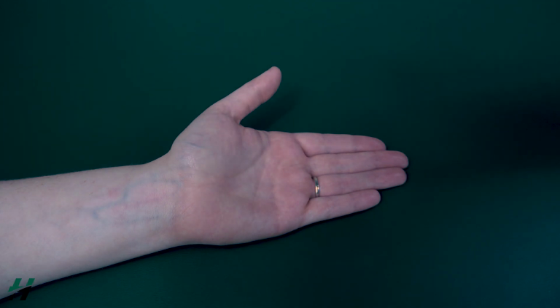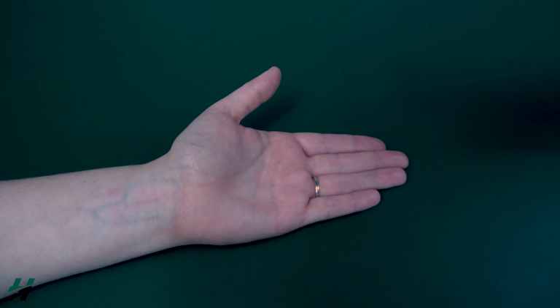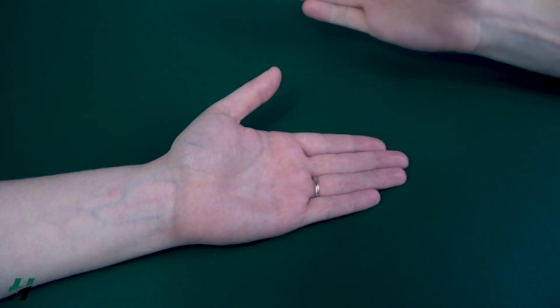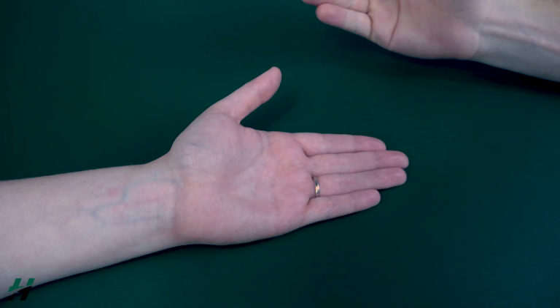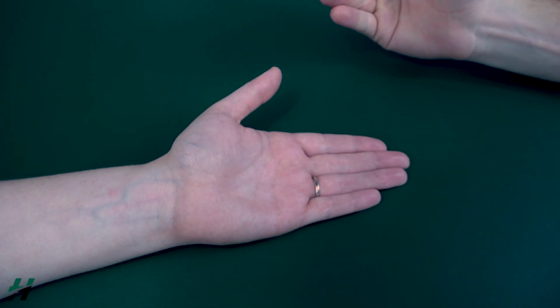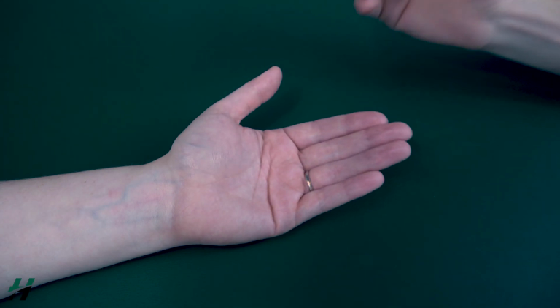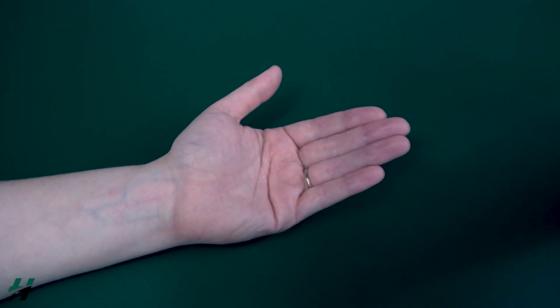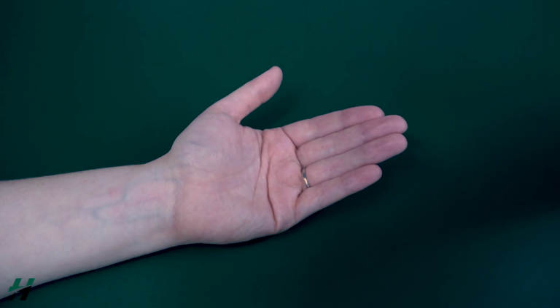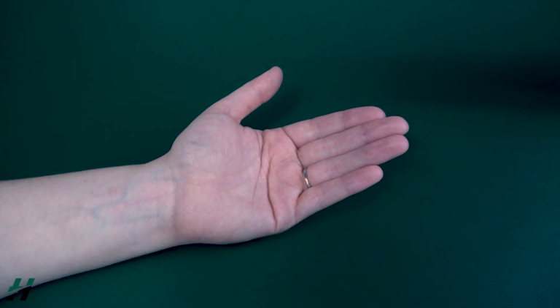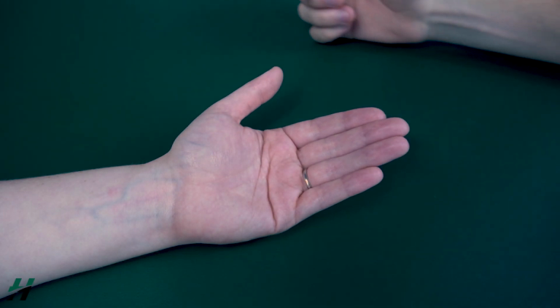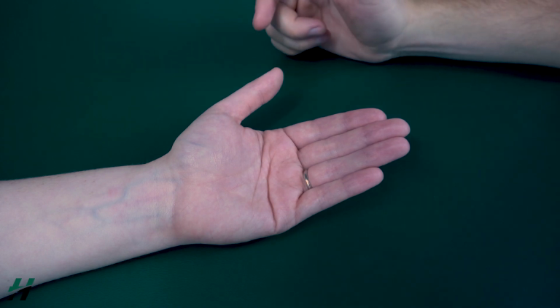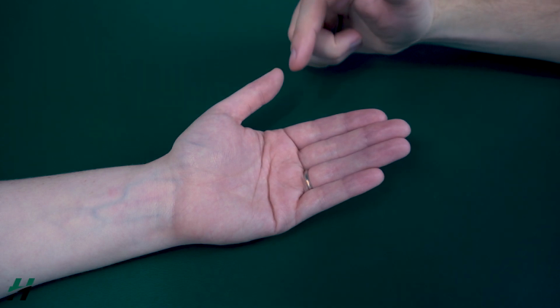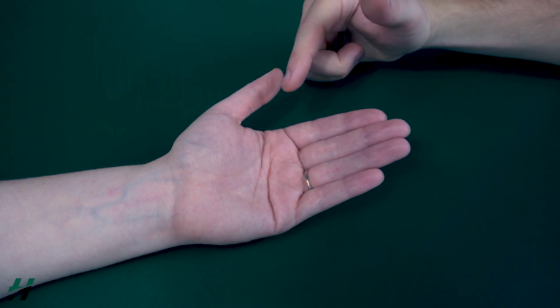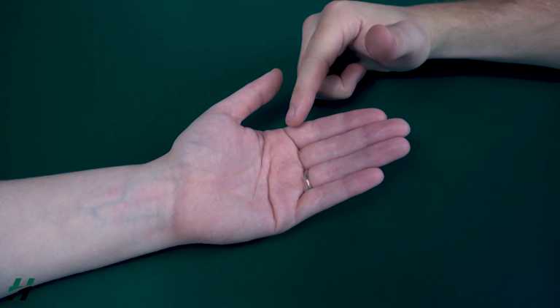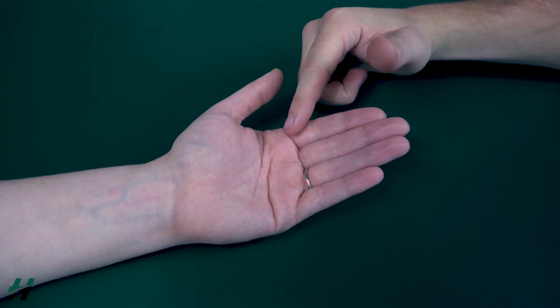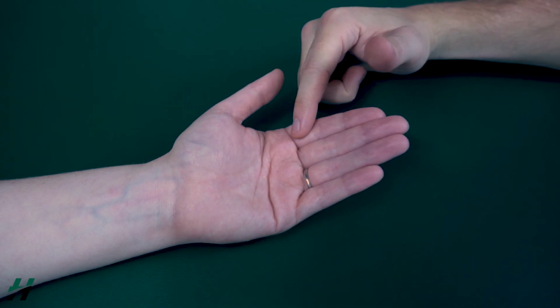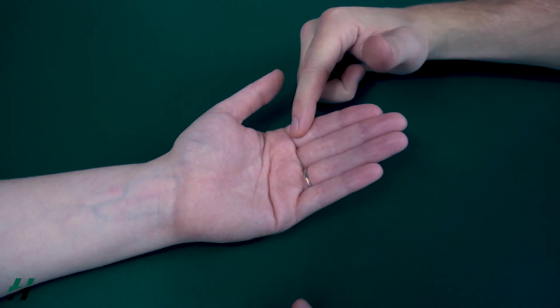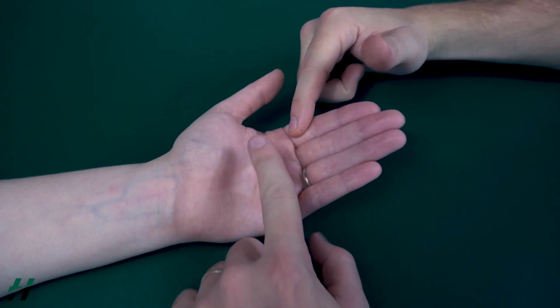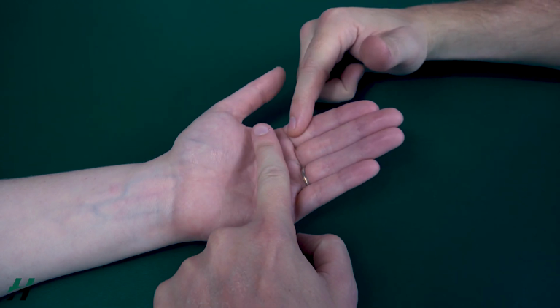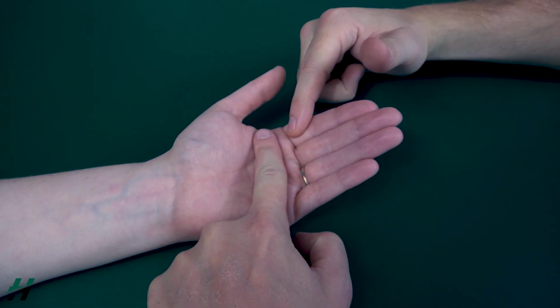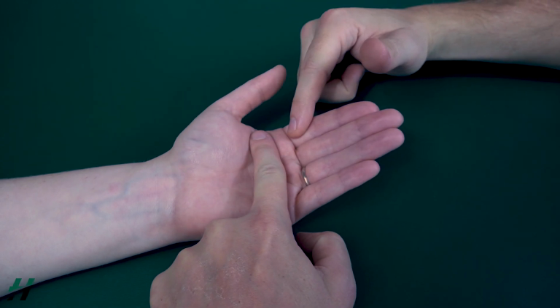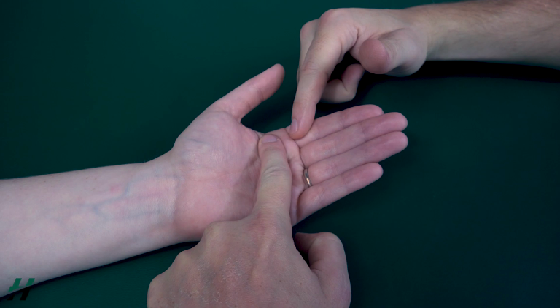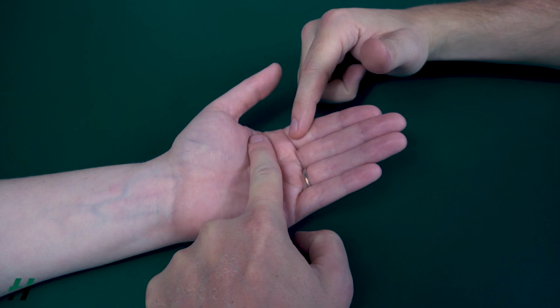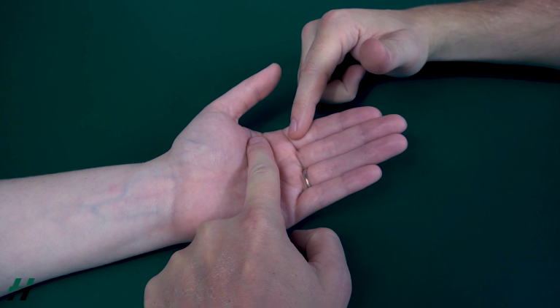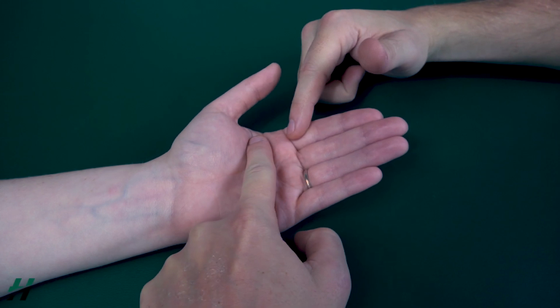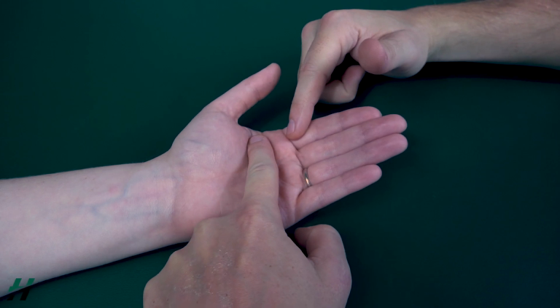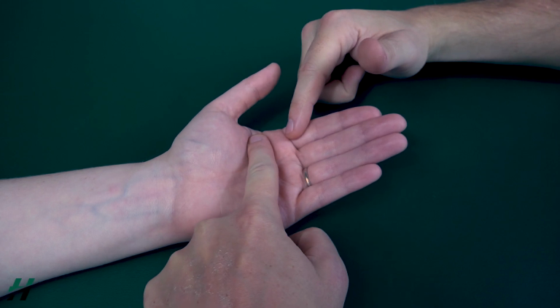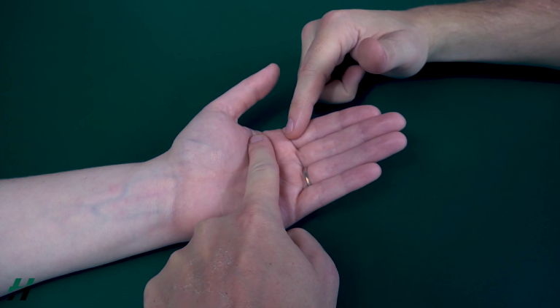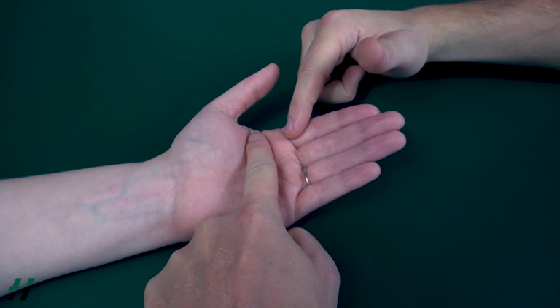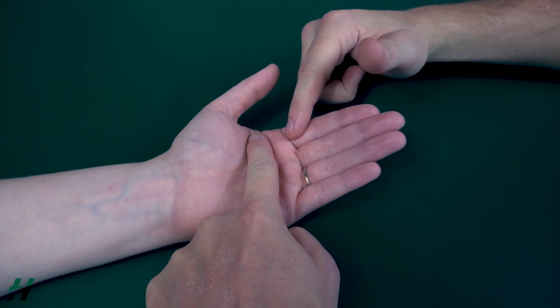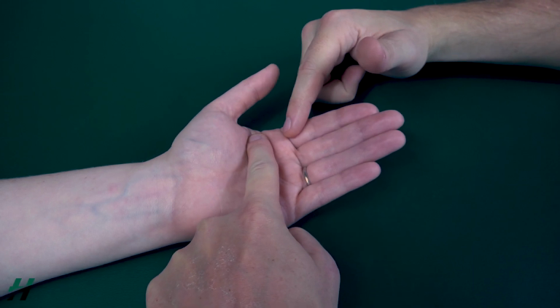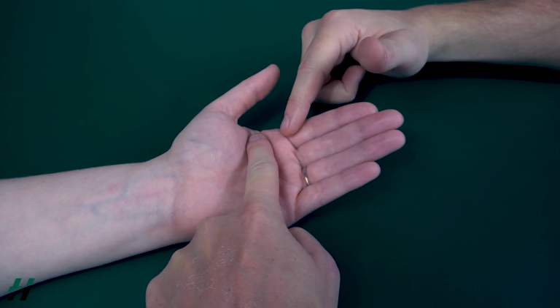Now, Rachel, I want you to come about halfway and I will apply resistance at the proximal phalanx and I will stabilize the desired metacarpals — in this case it will be the second.